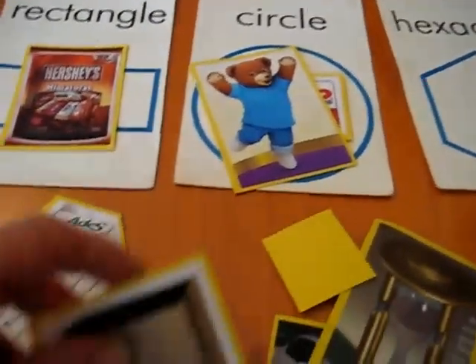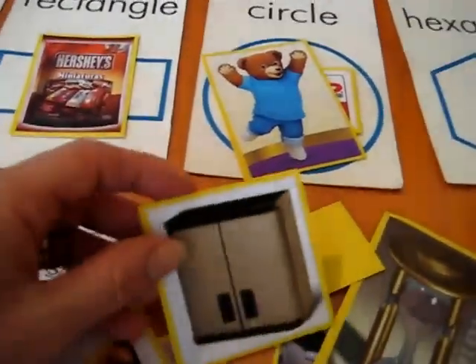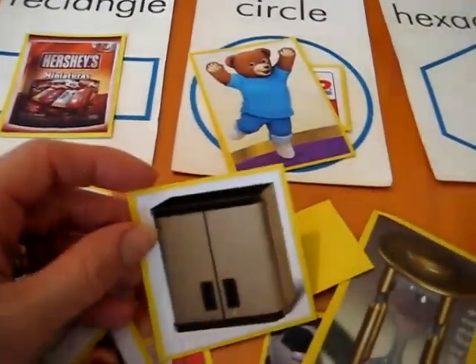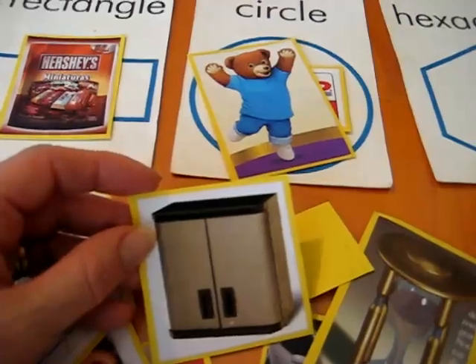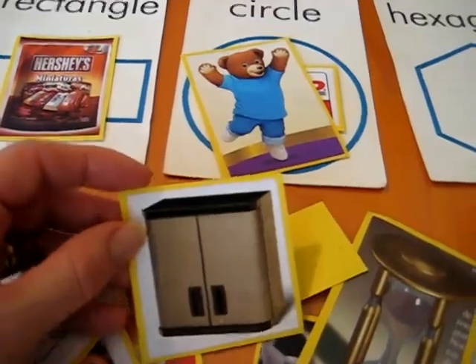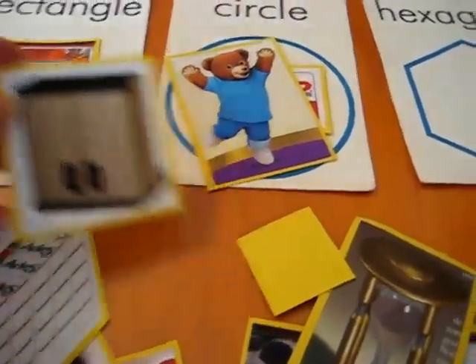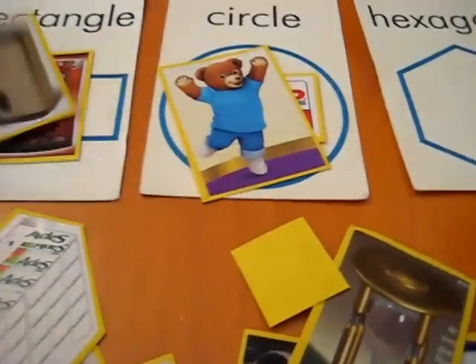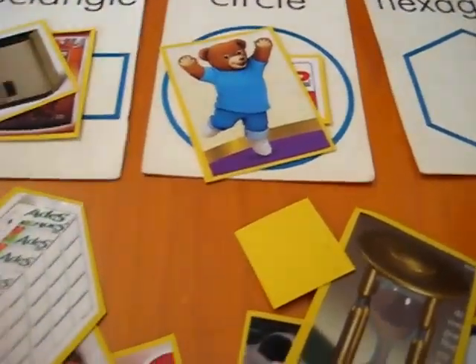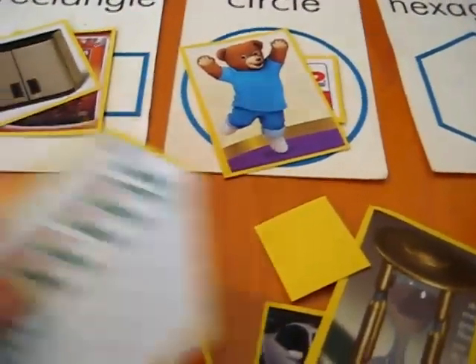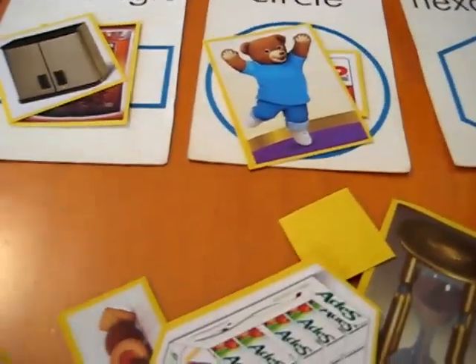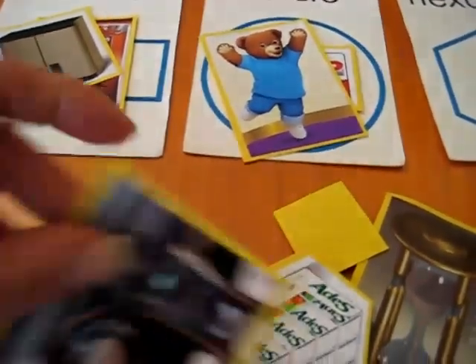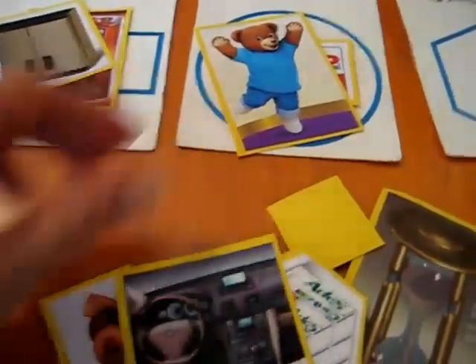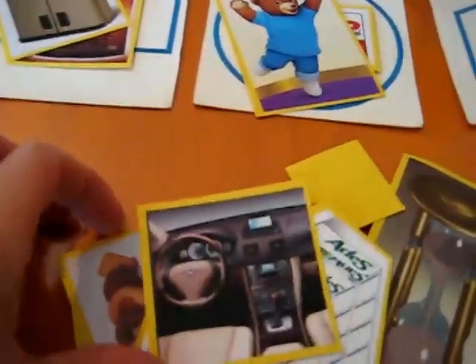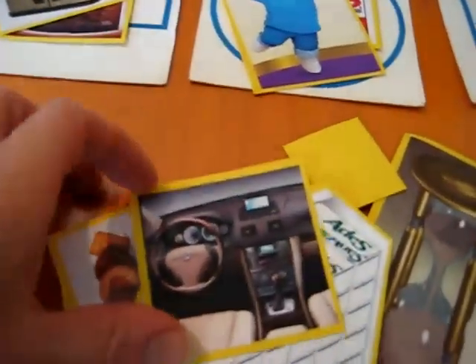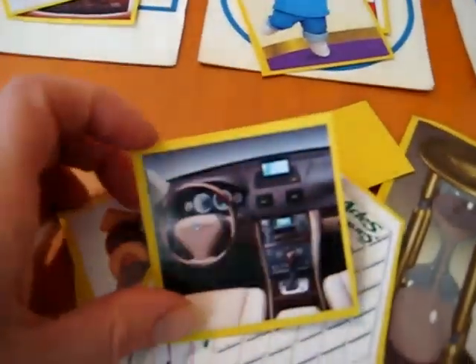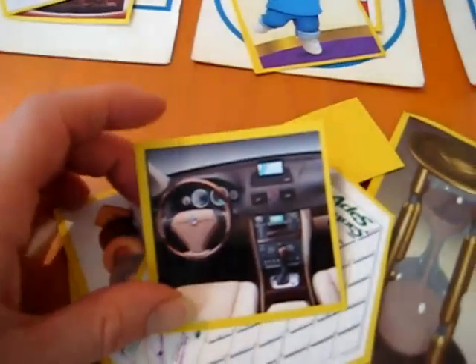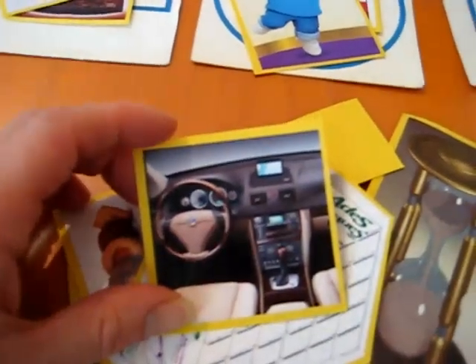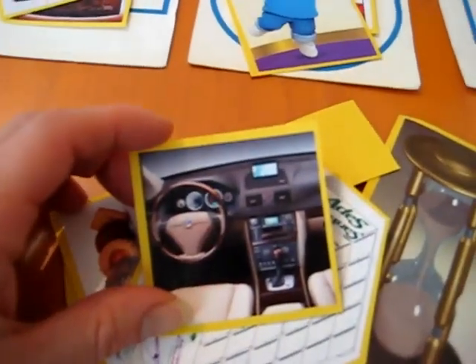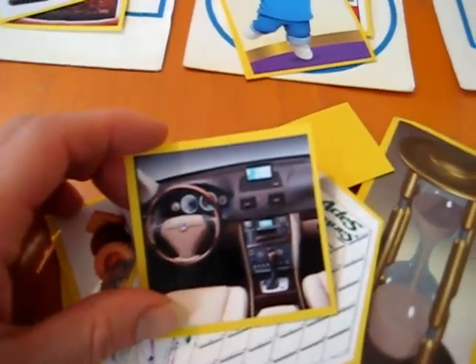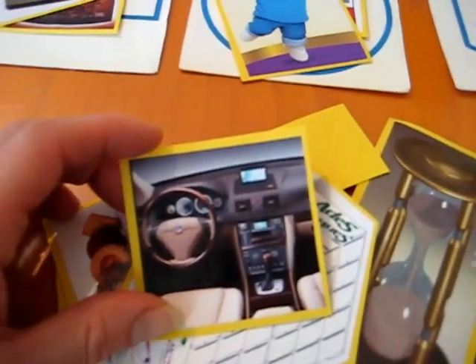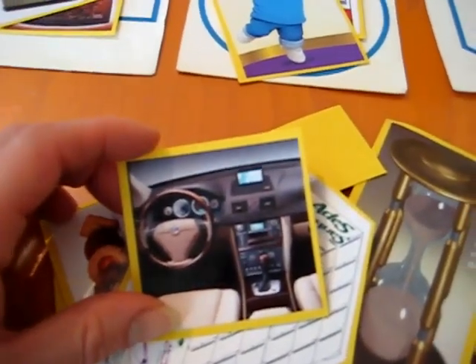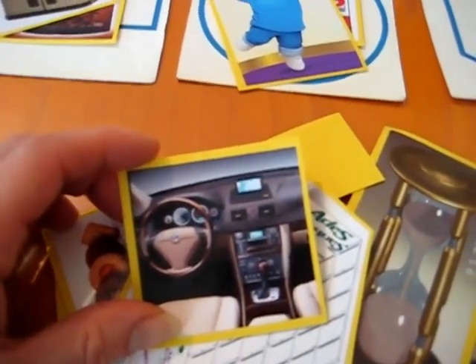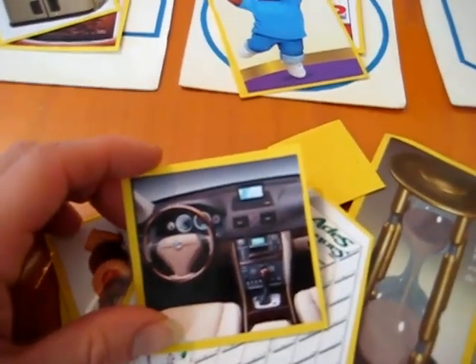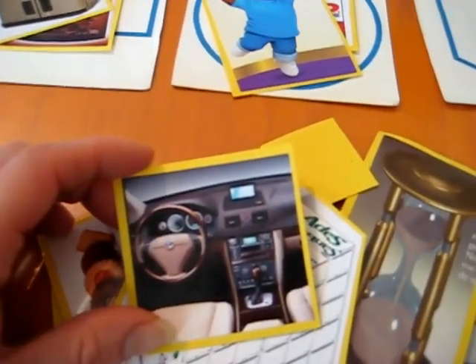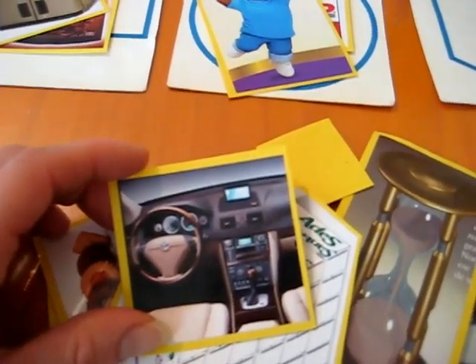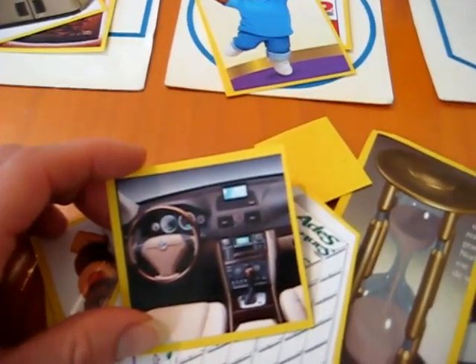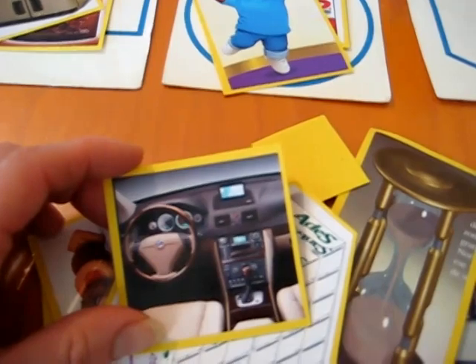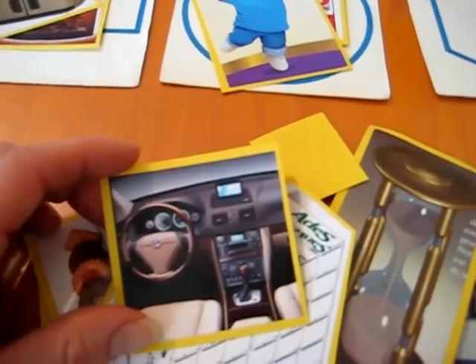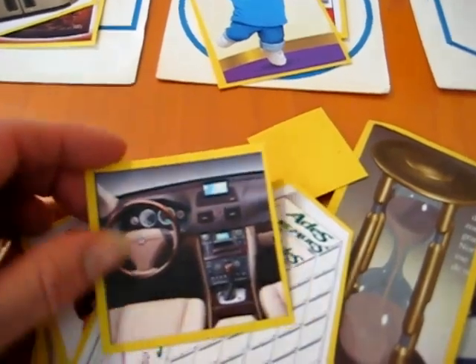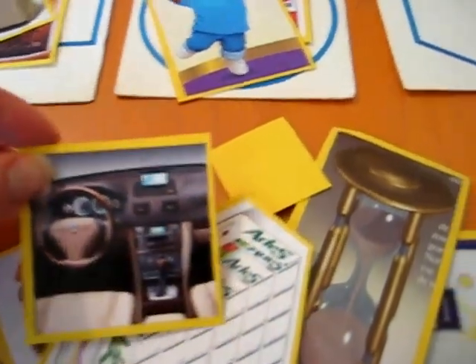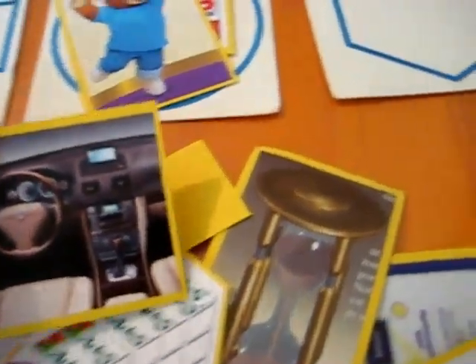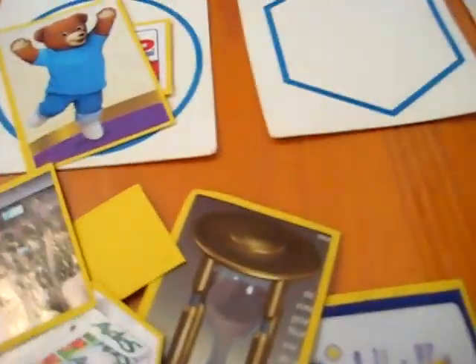We have a cupboard — we see rectangles. This is inside a car. What can we find? What shape's here? There's lots of shapes, and he can pick whichever one he likes.